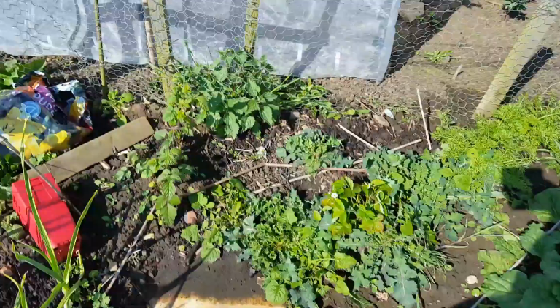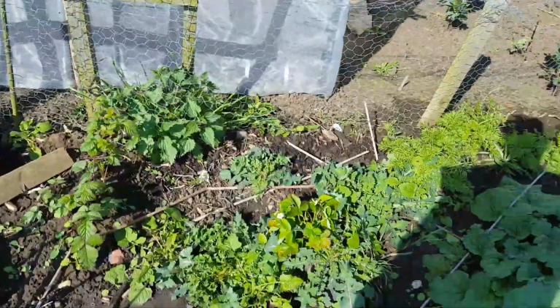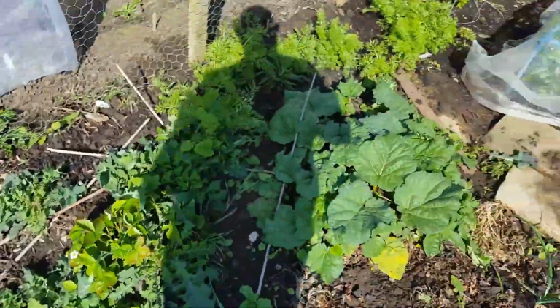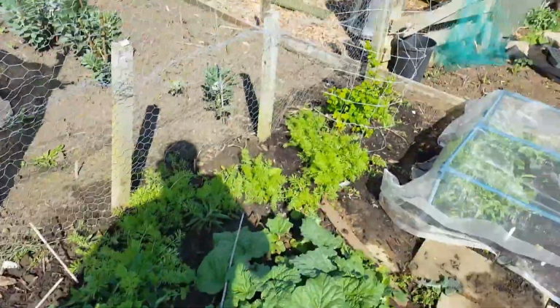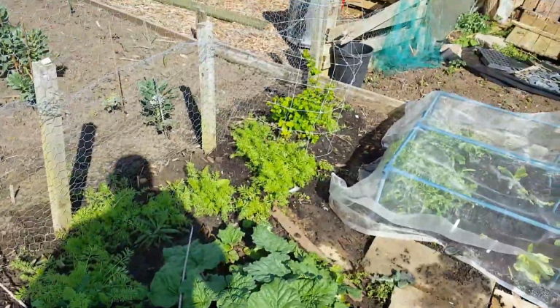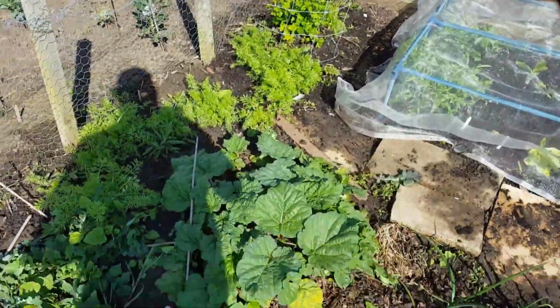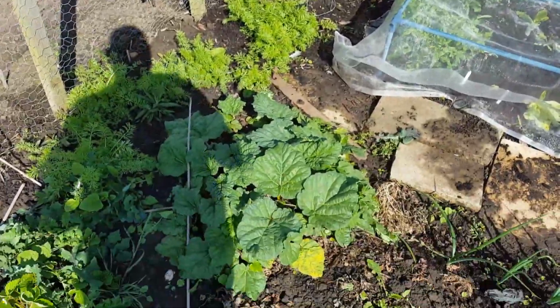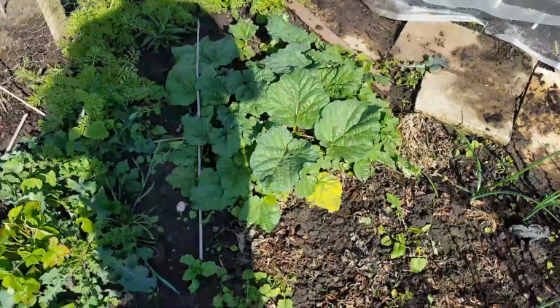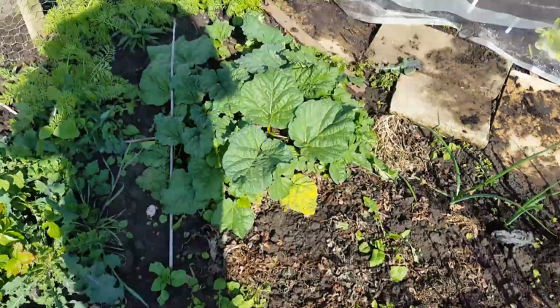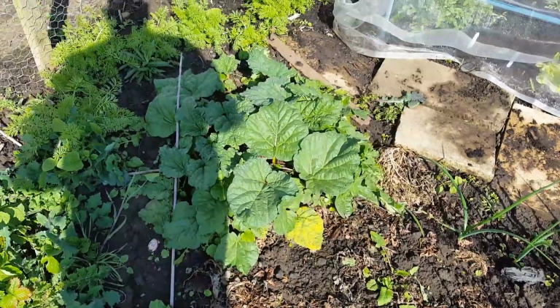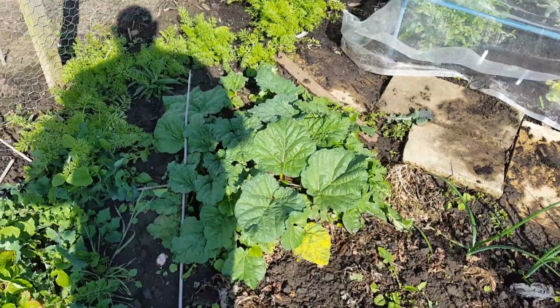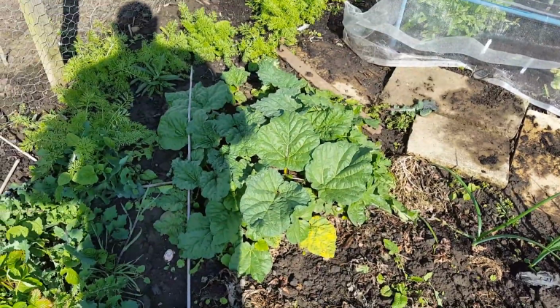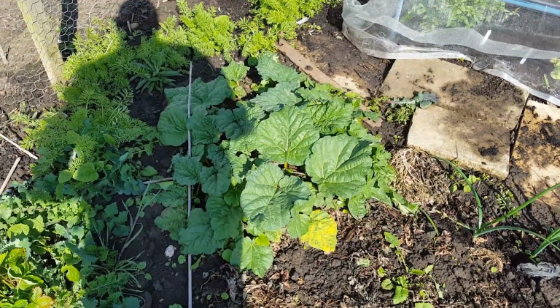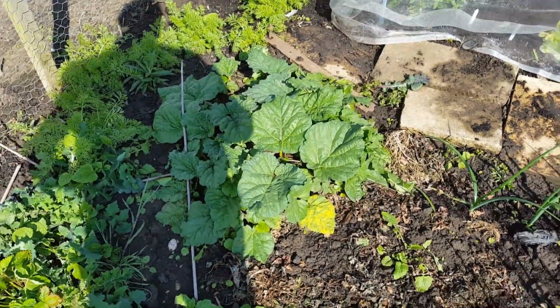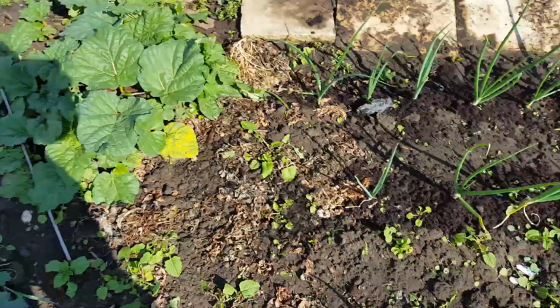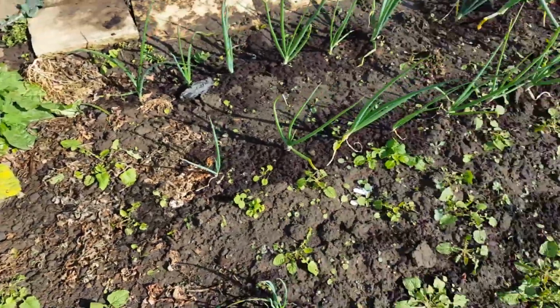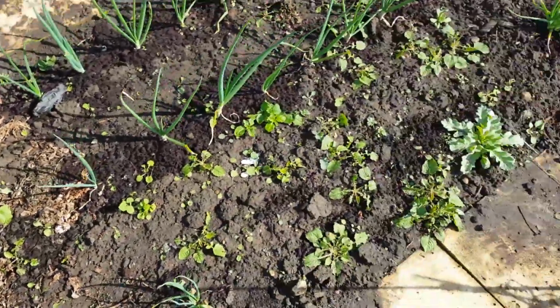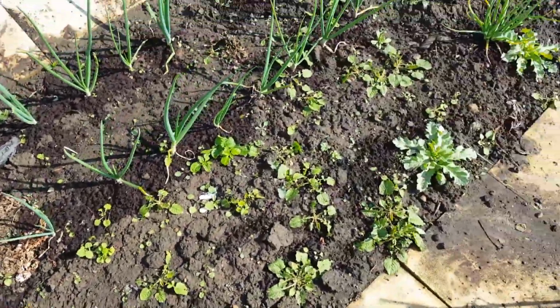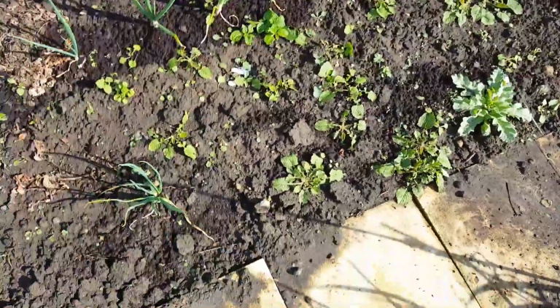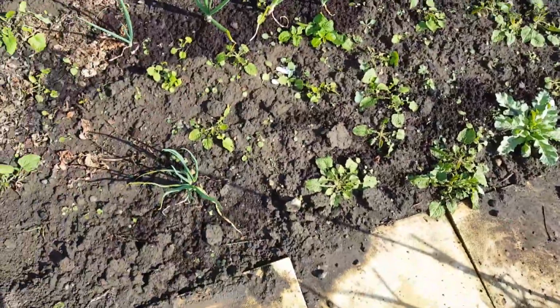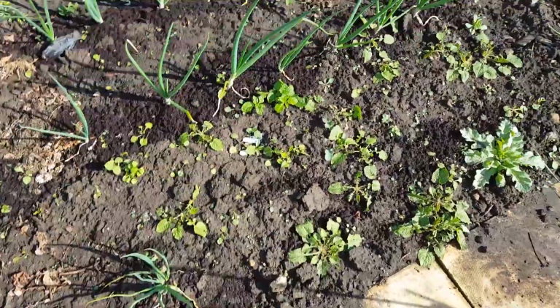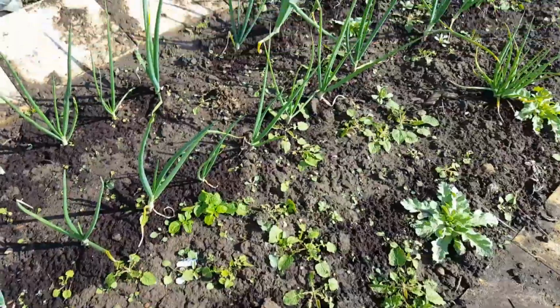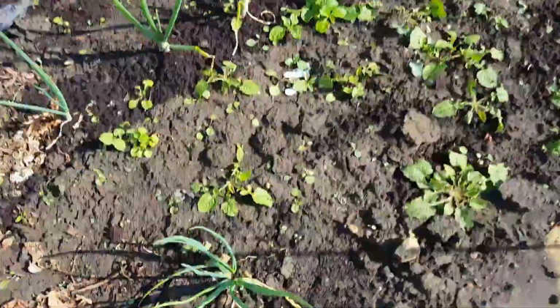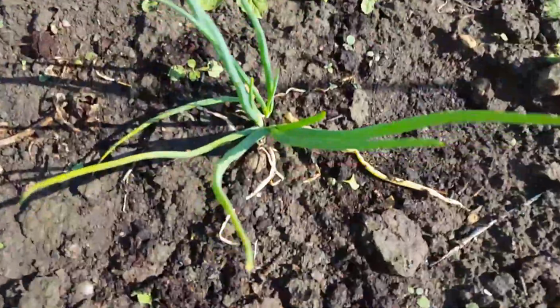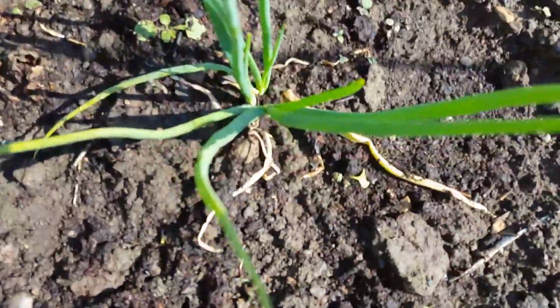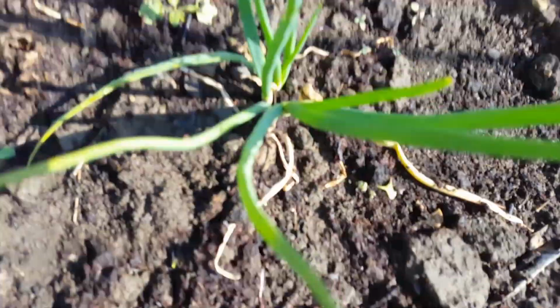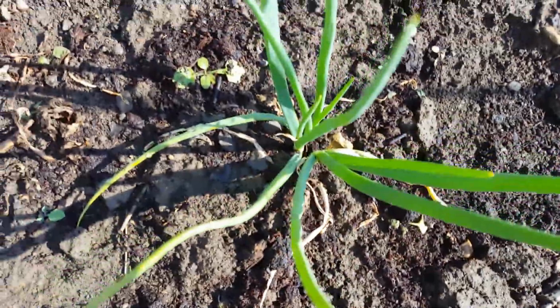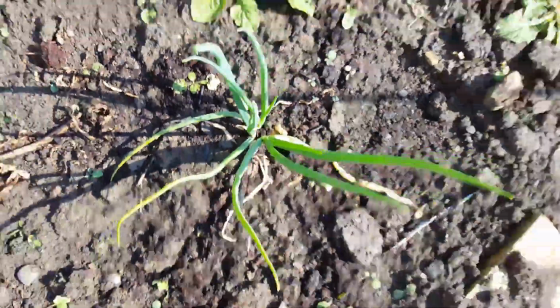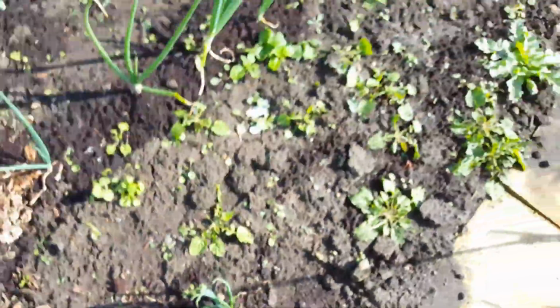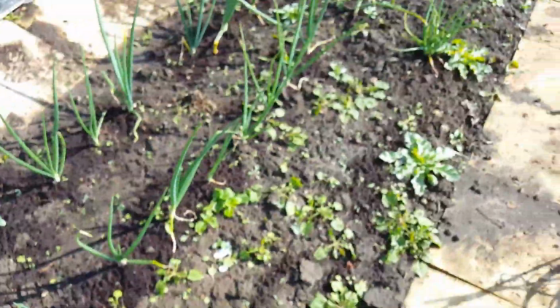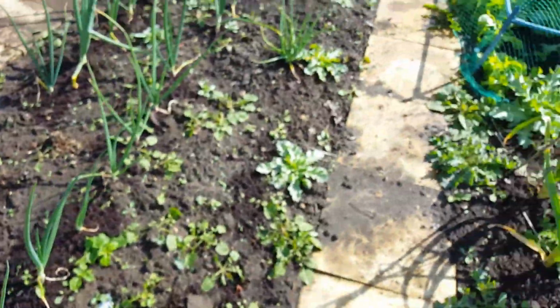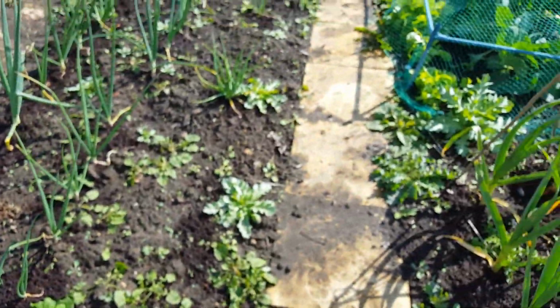Some fruit bushes there. Rhubarb finally starting to come. And then the onions and shallots — onions and shallots there.